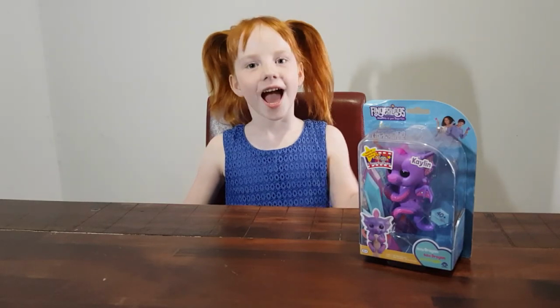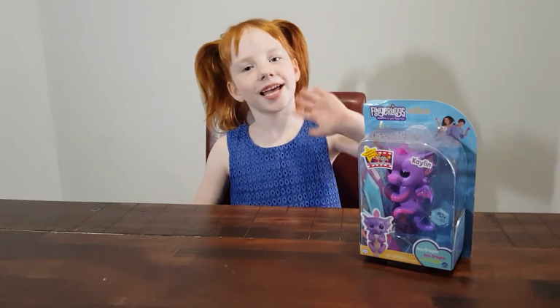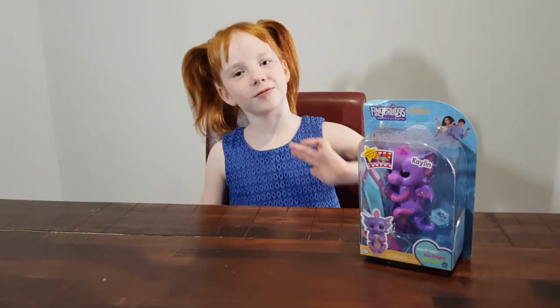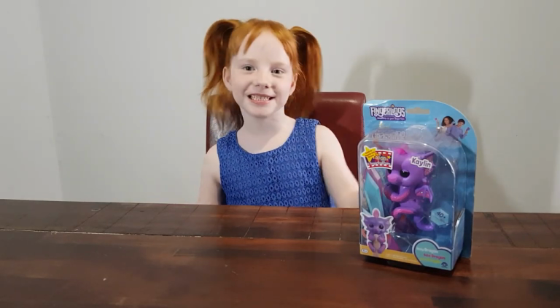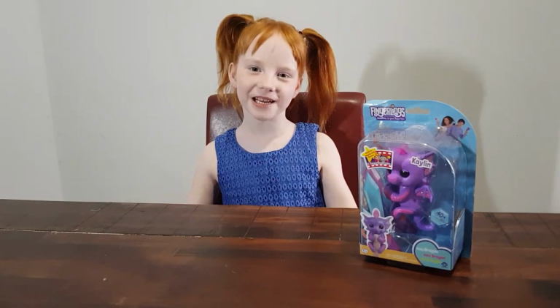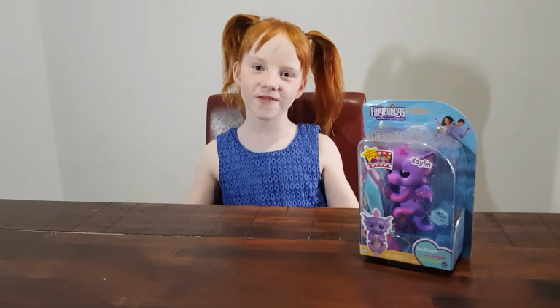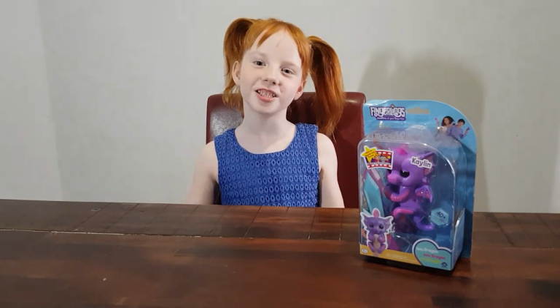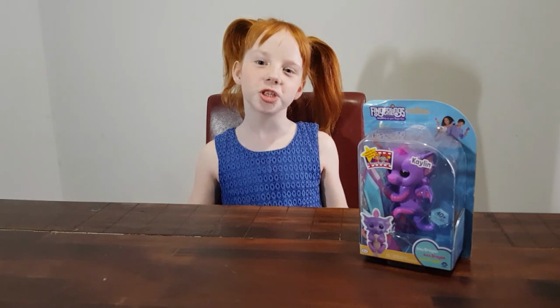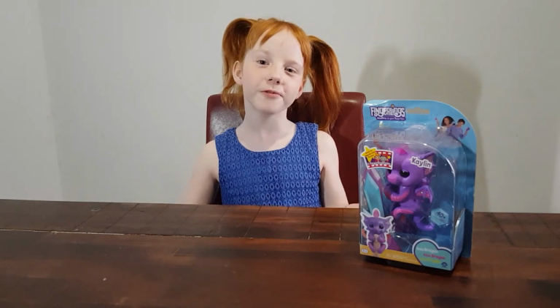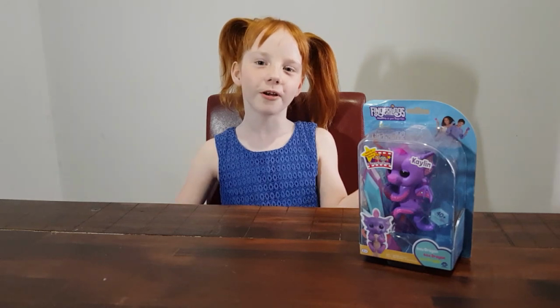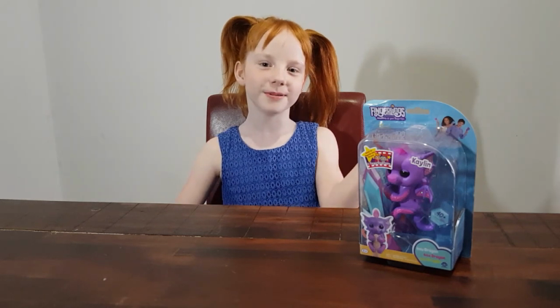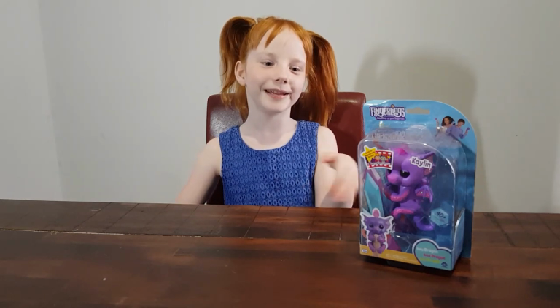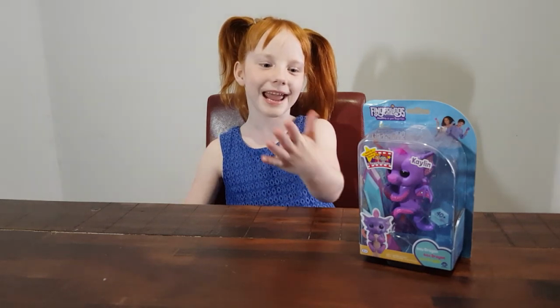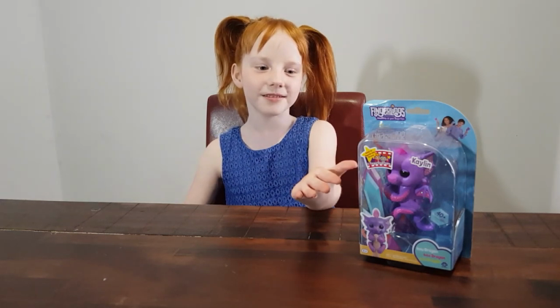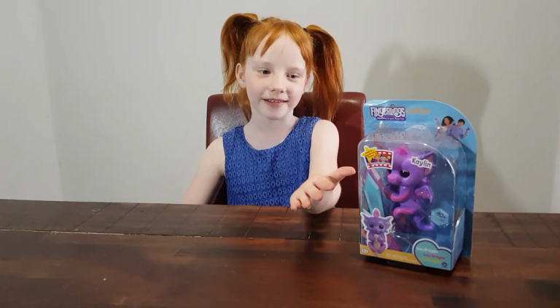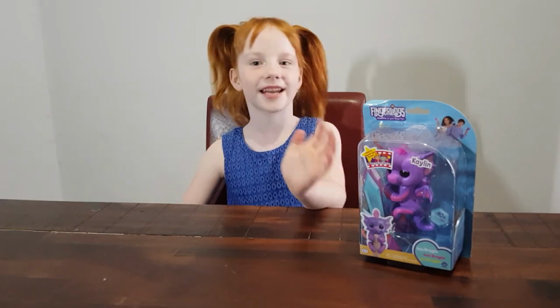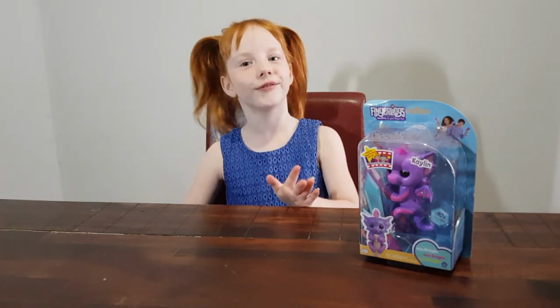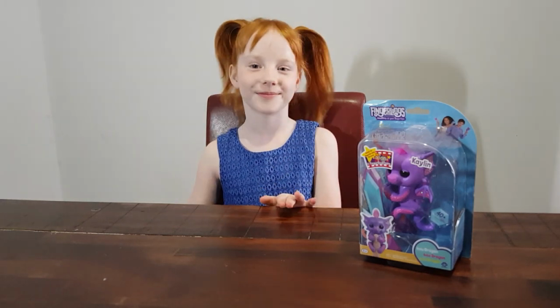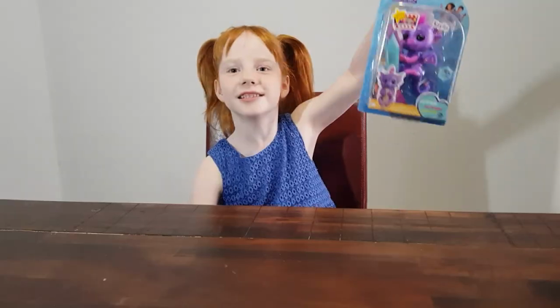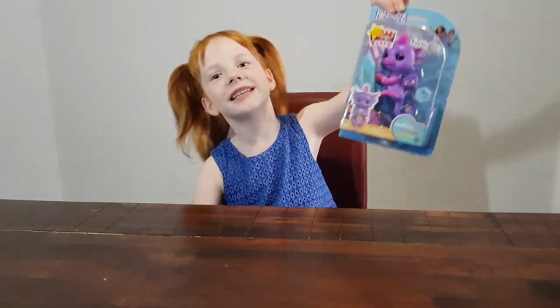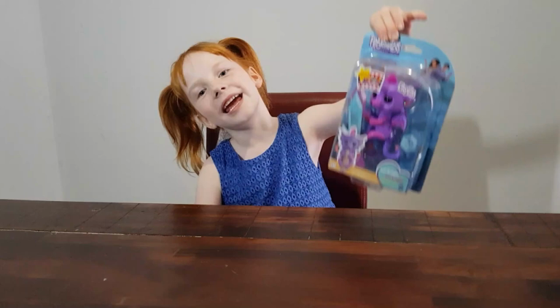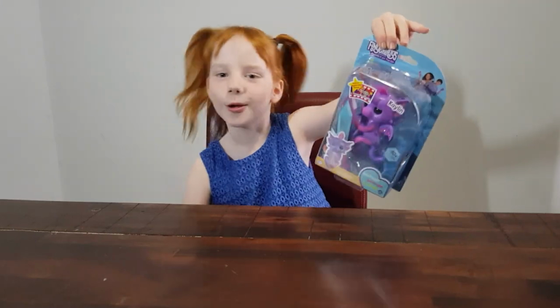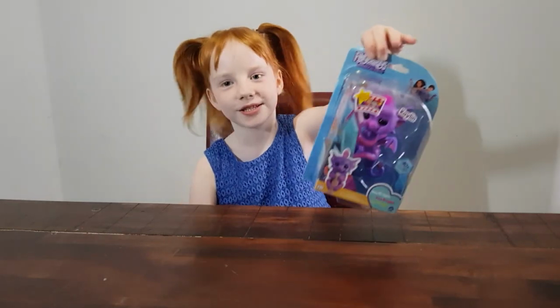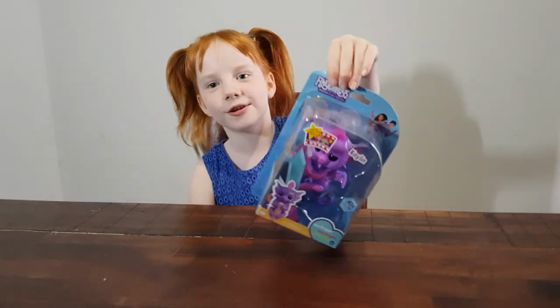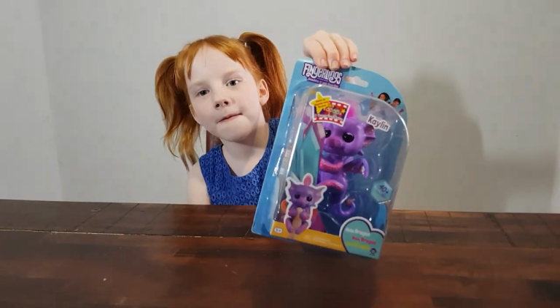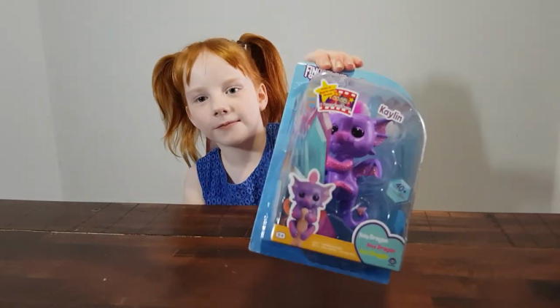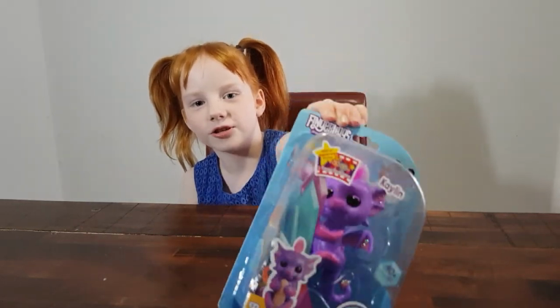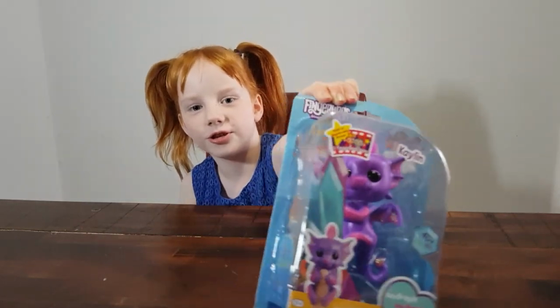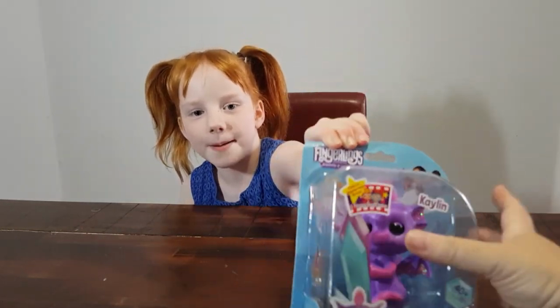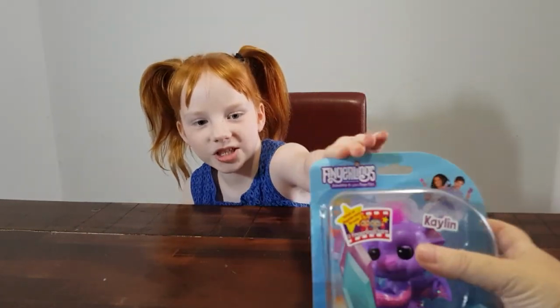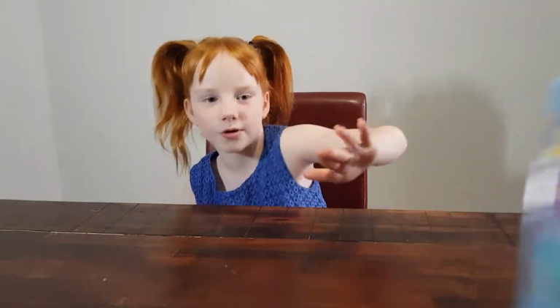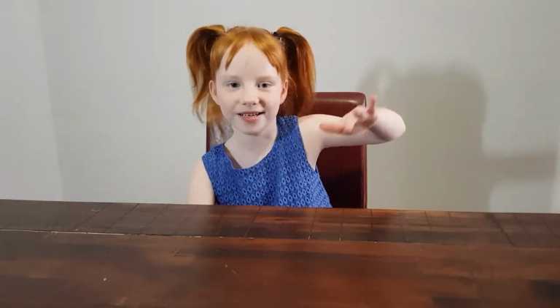Hi guys, welcome back to Down onto Adventures! Today we're going to be opening Kale, the Fingerling that I got for Christmas. So let's get opening — let's use mom magic to open it.